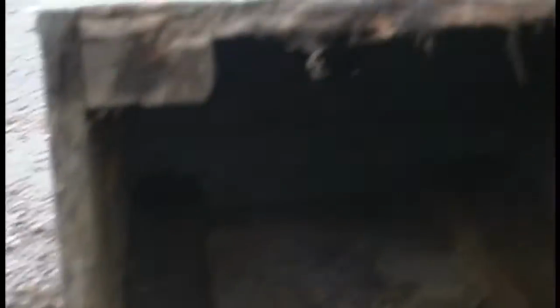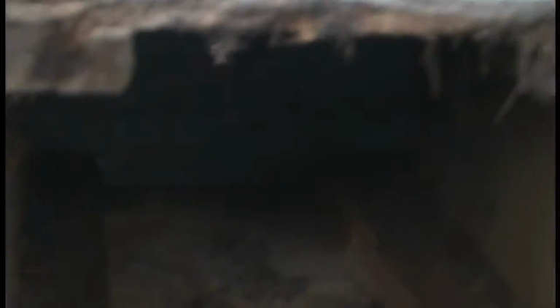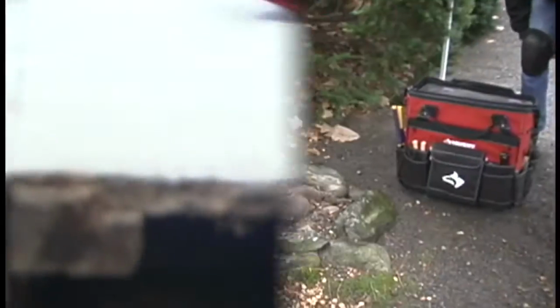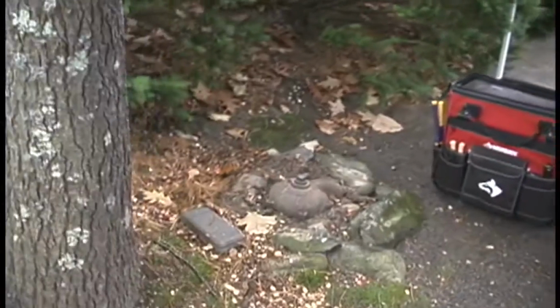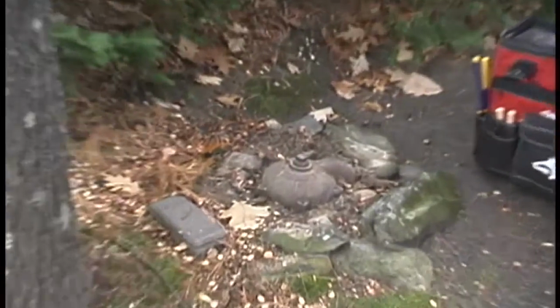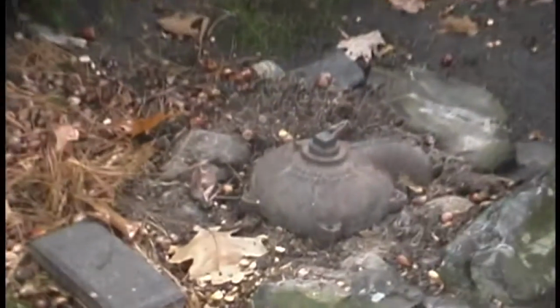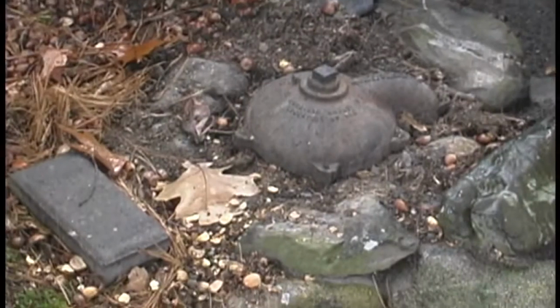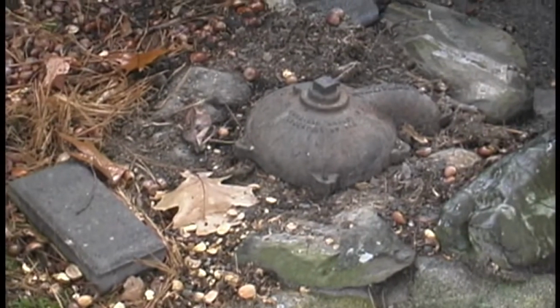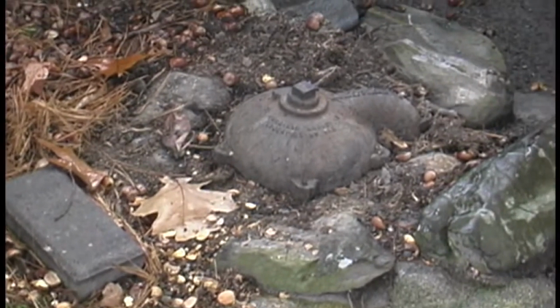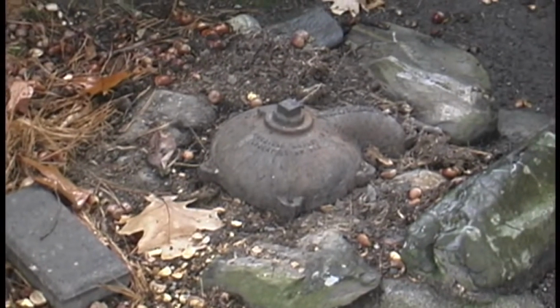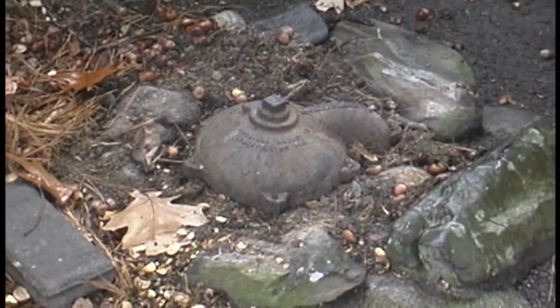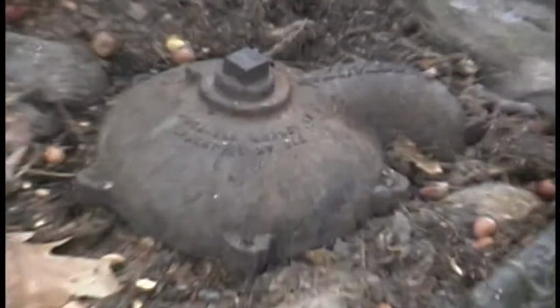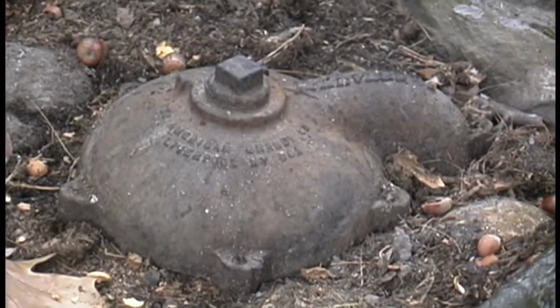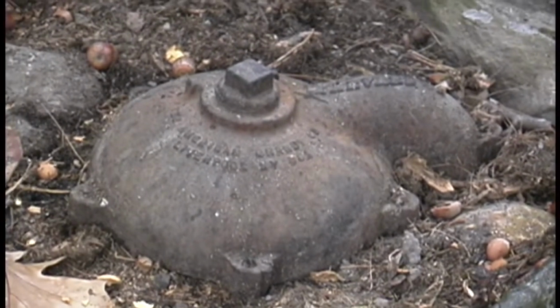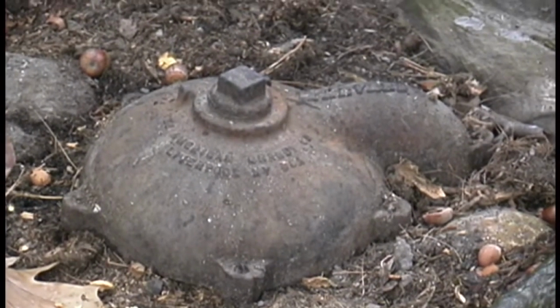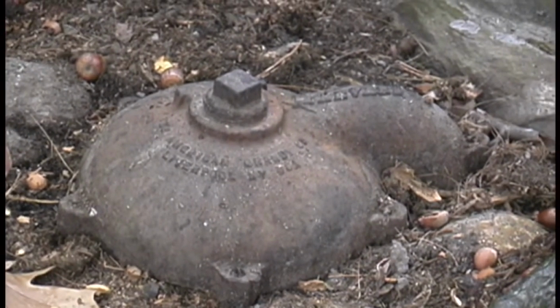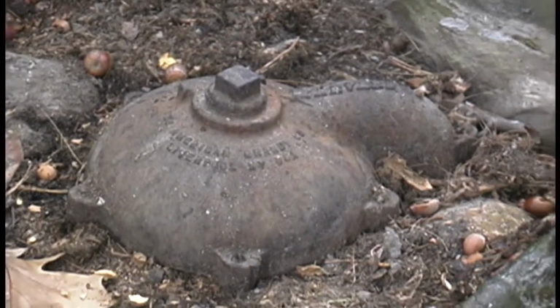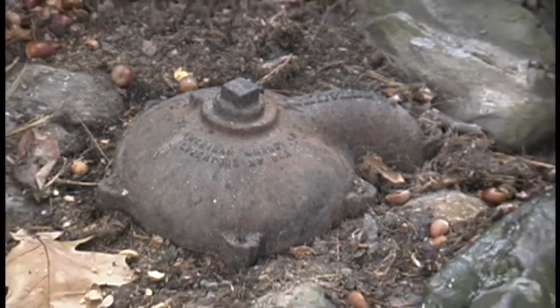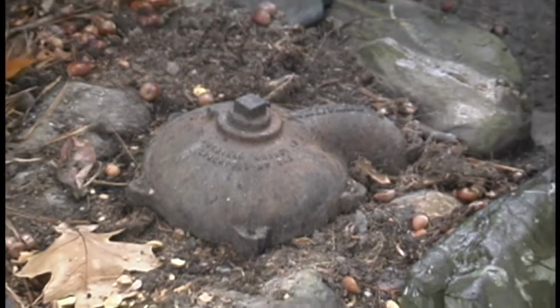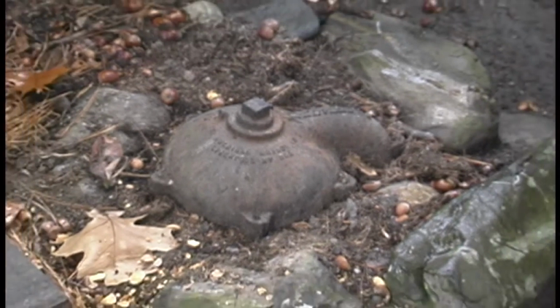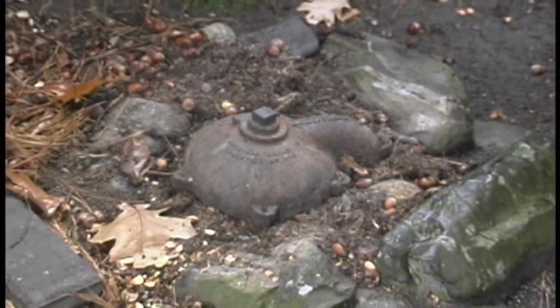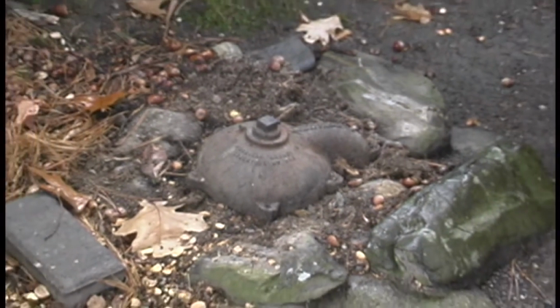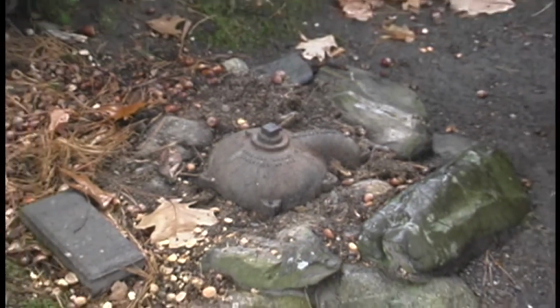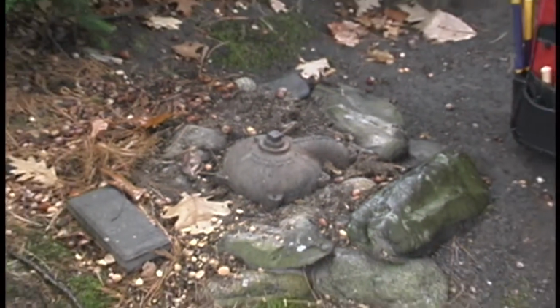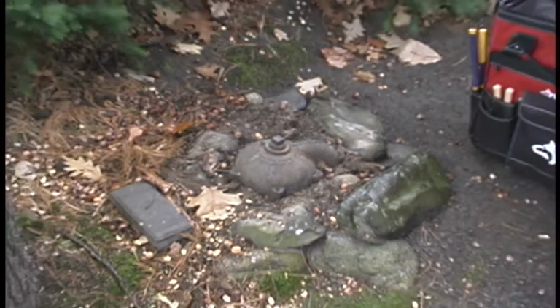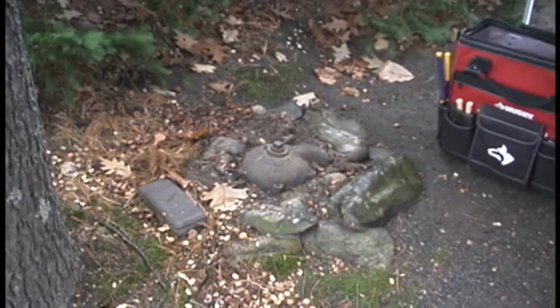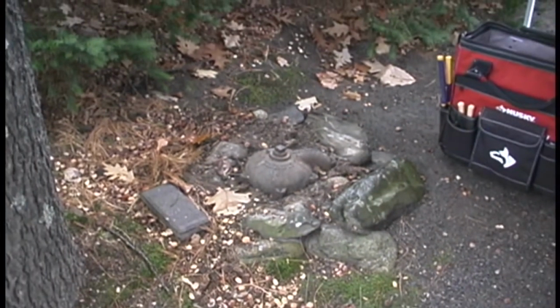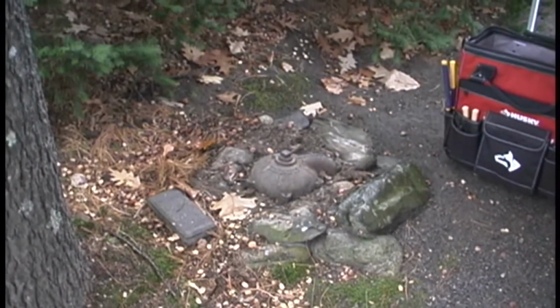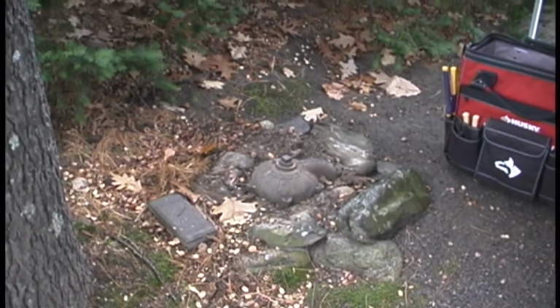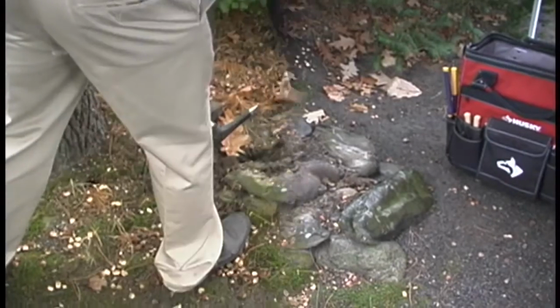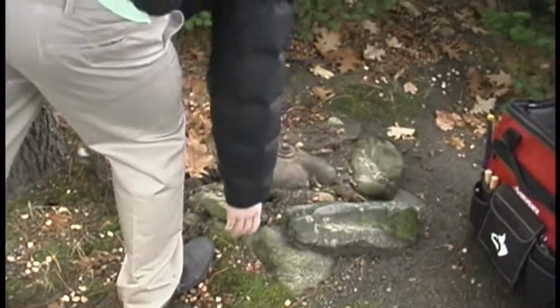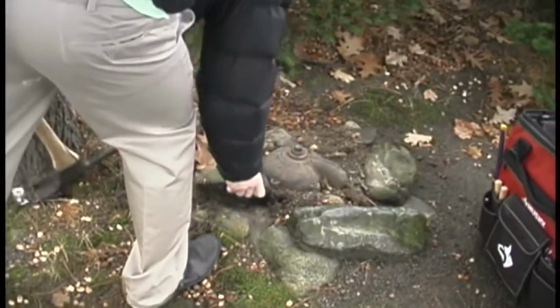This particular ottoman was over this well right here, and there's the well cap which has no bolts in it. It's totally open and letting things right into the well system. This is the reason why they do have the call from E. coli.